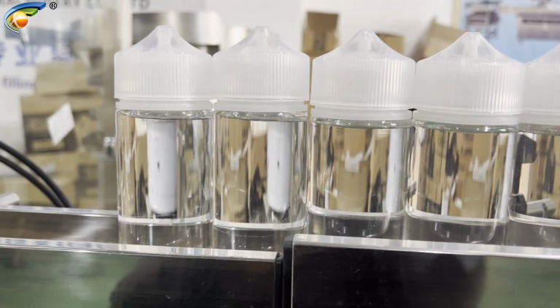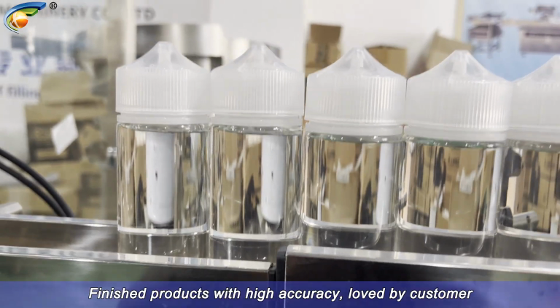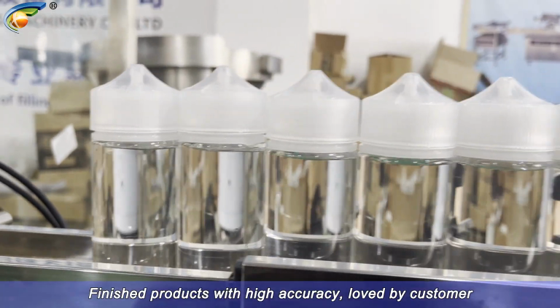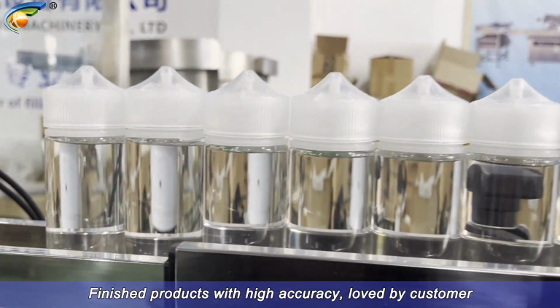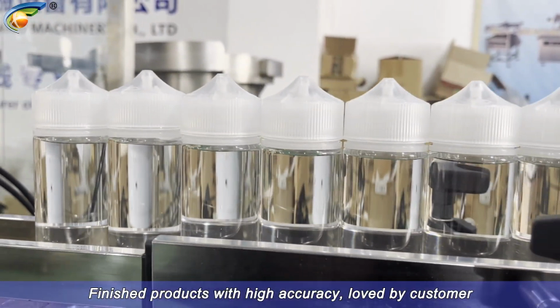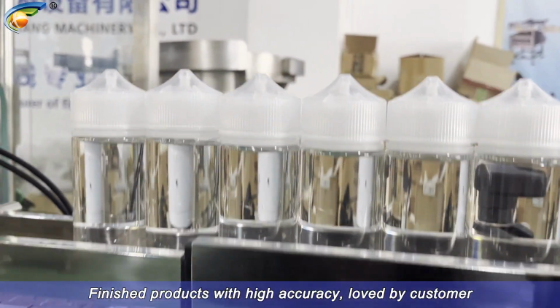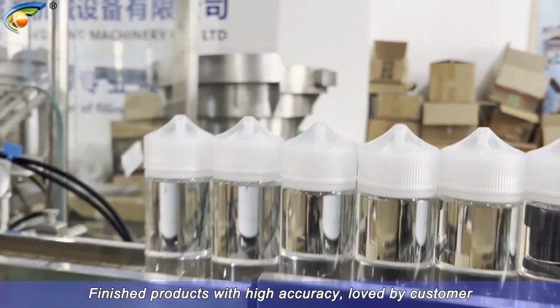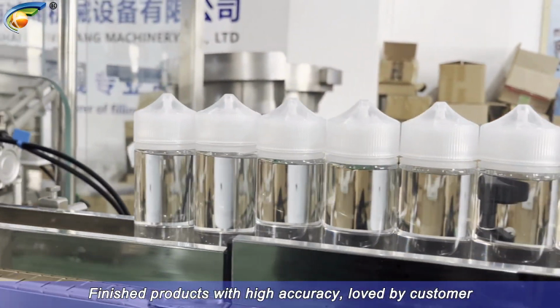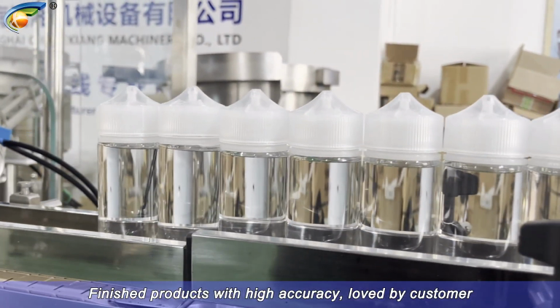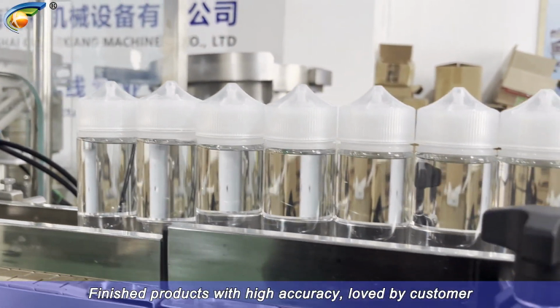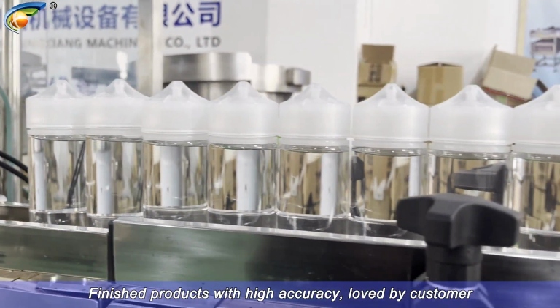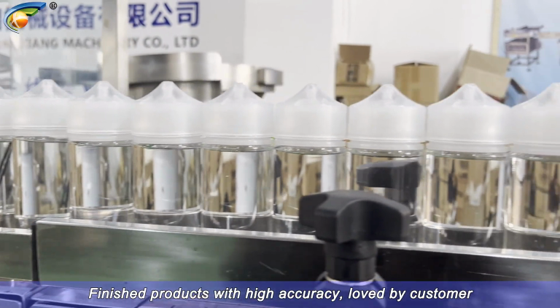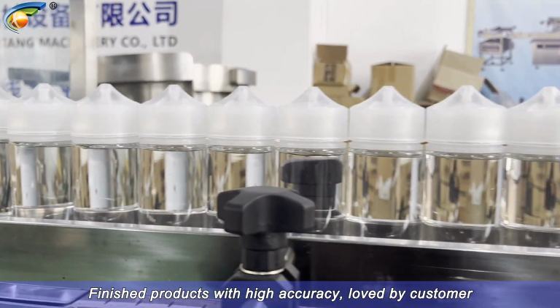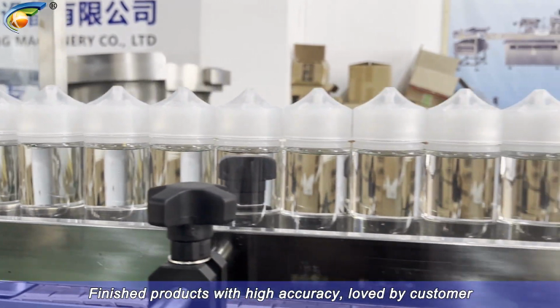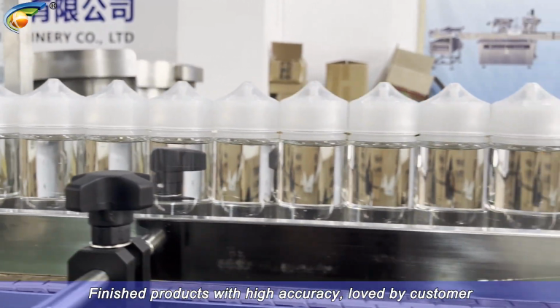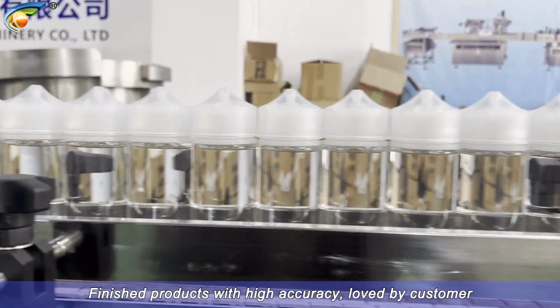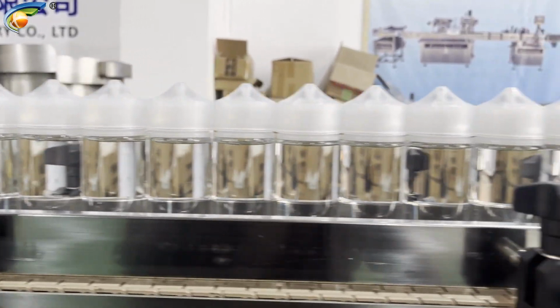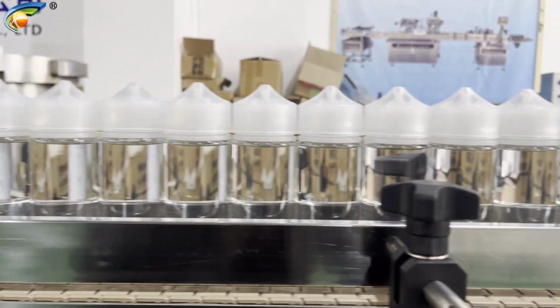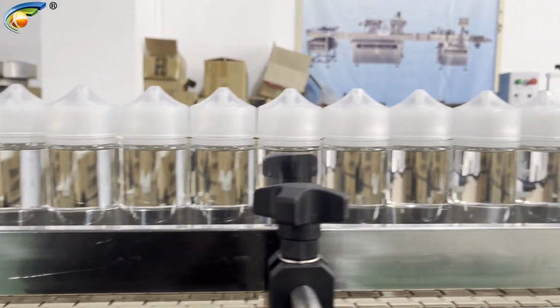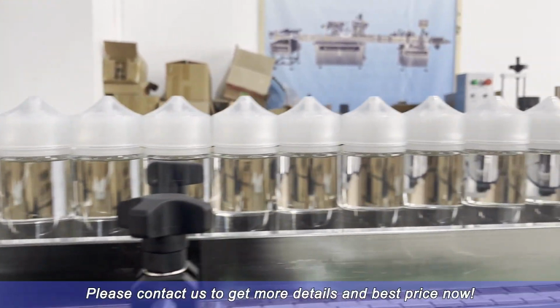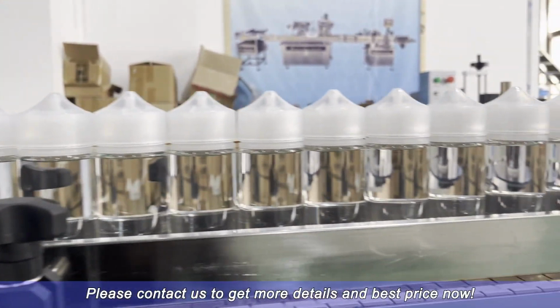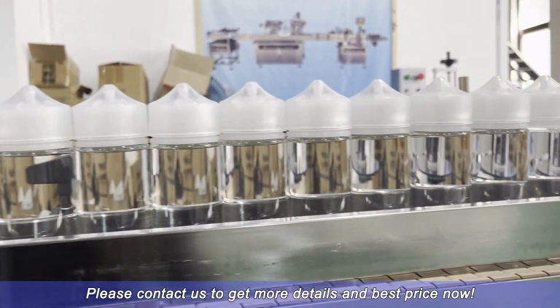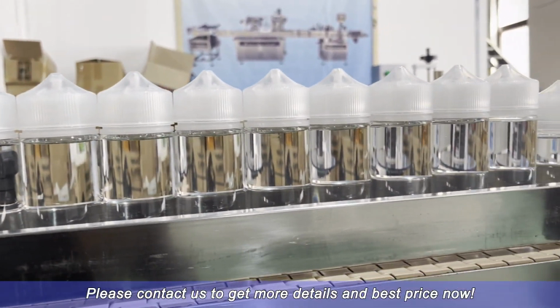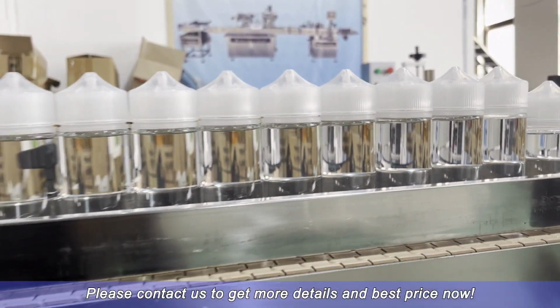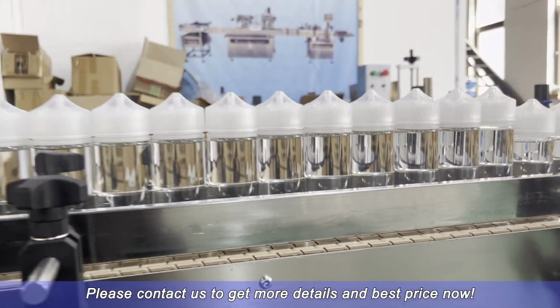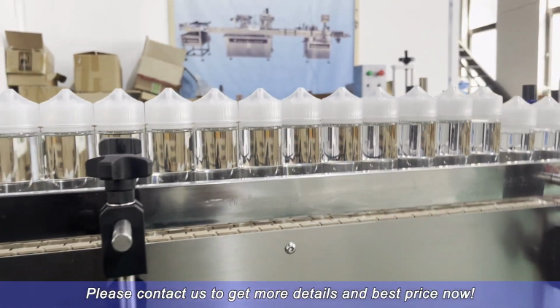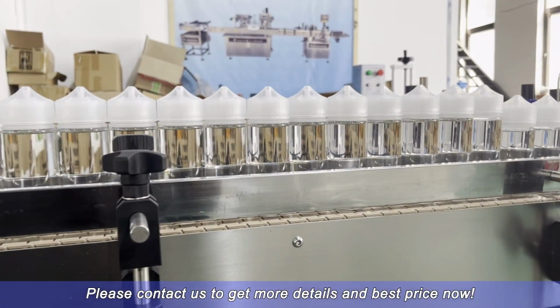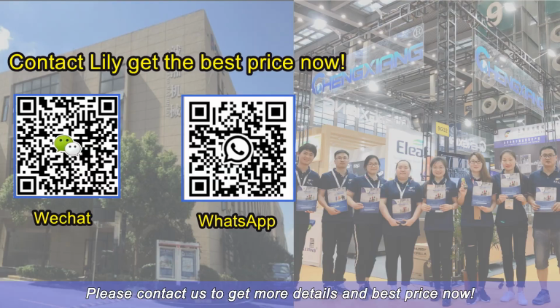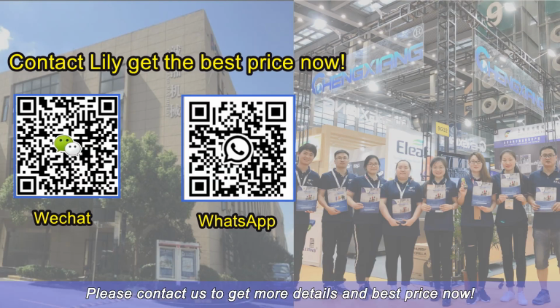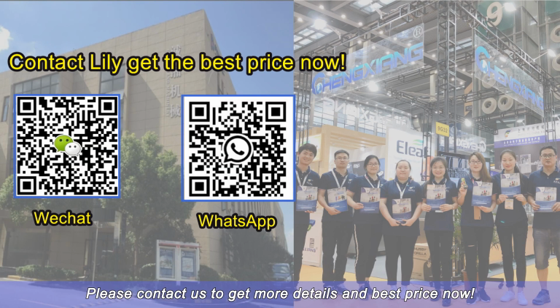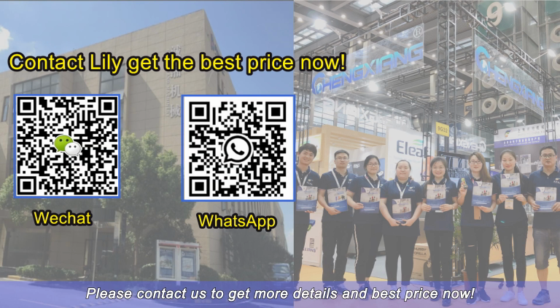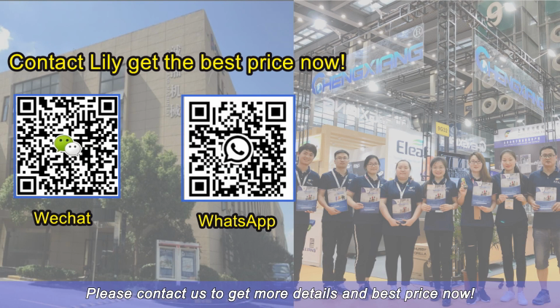Finished products with high accuracy, loved by customer. Please contact us to get more details and best price now.